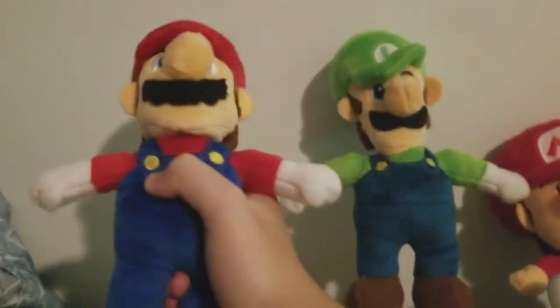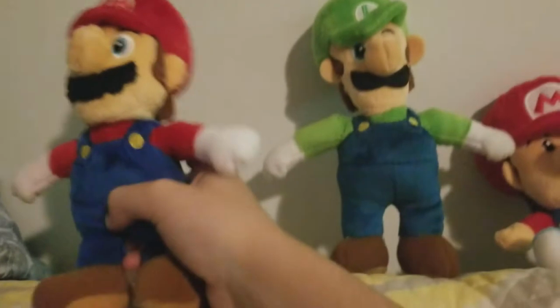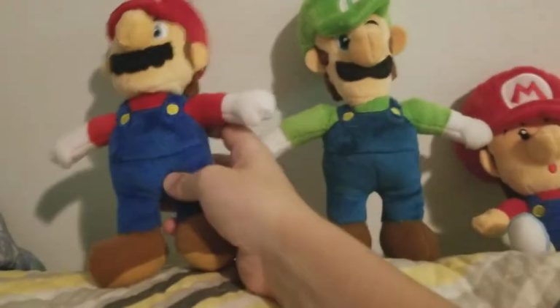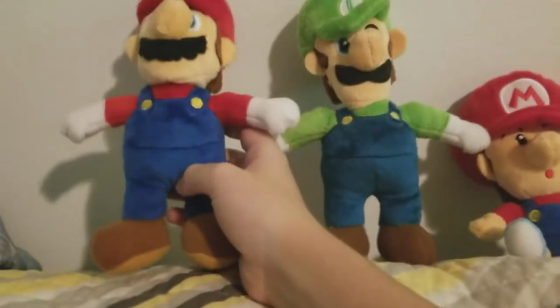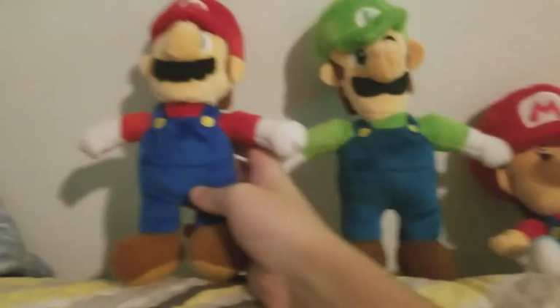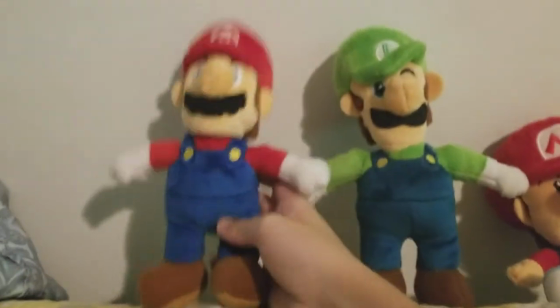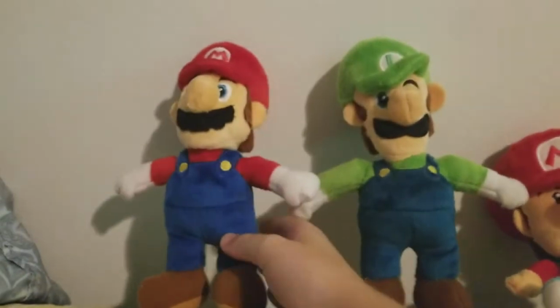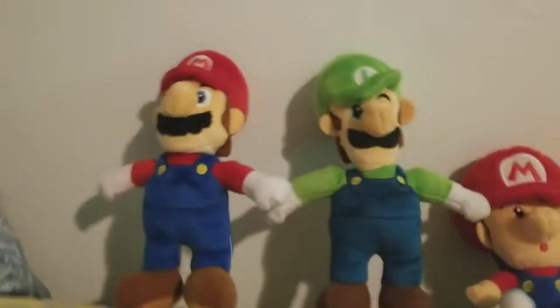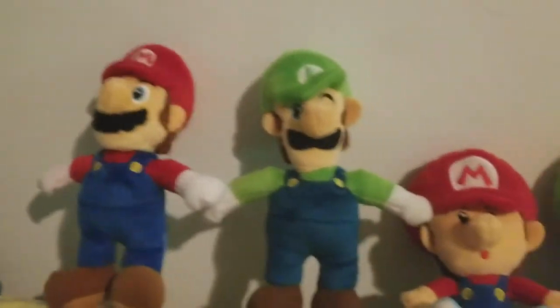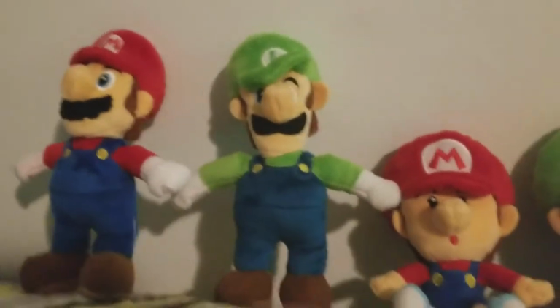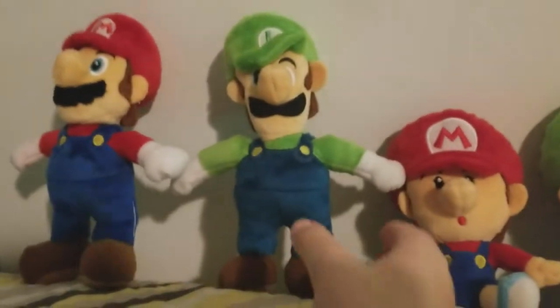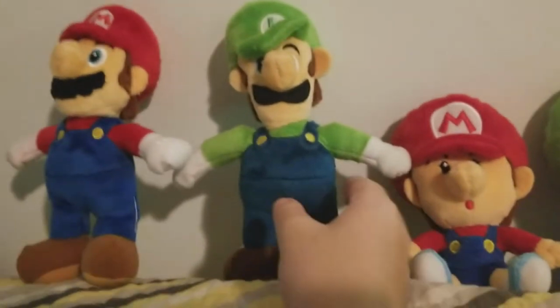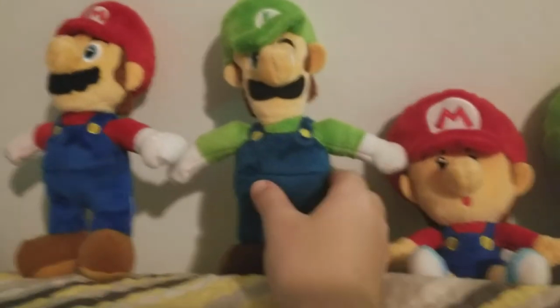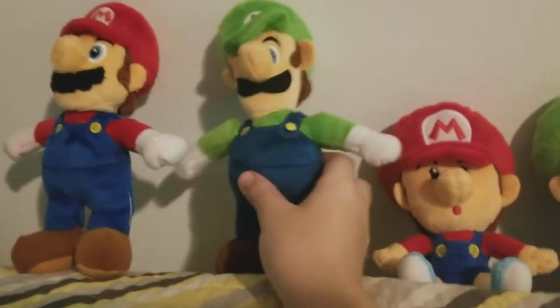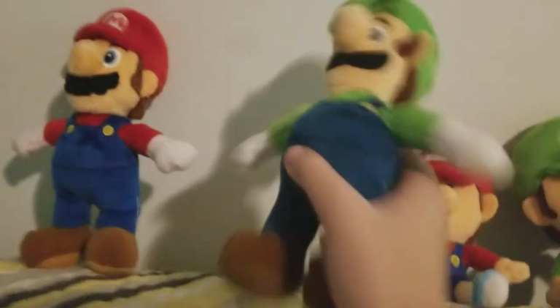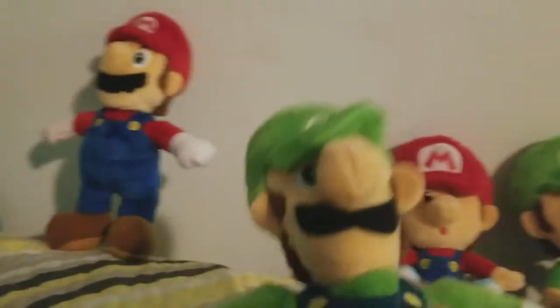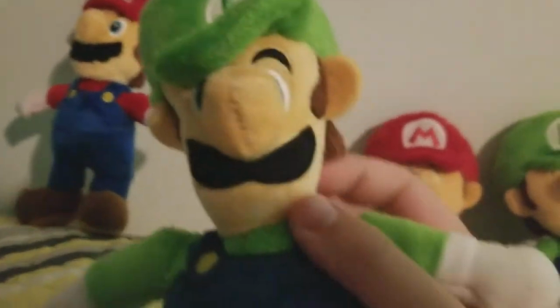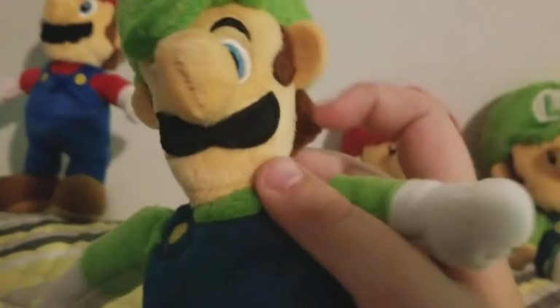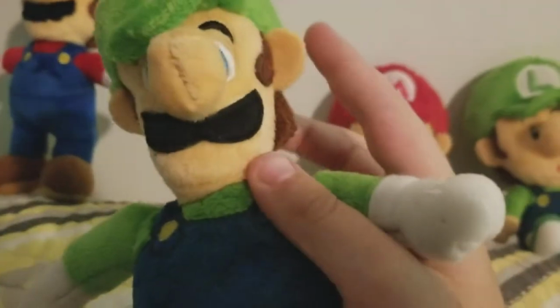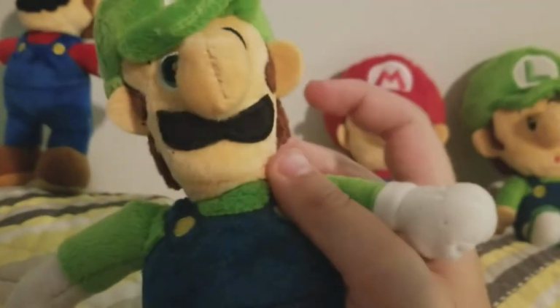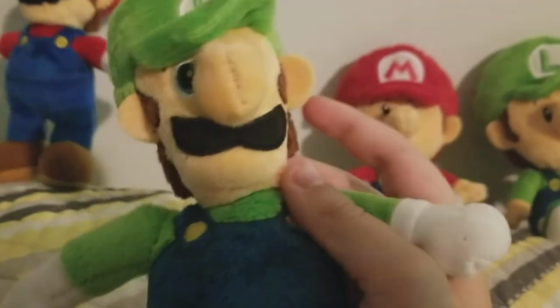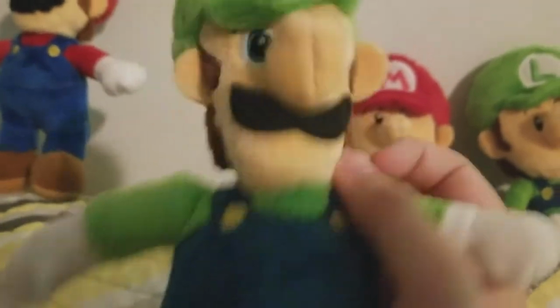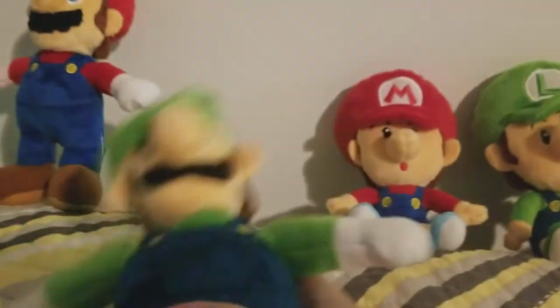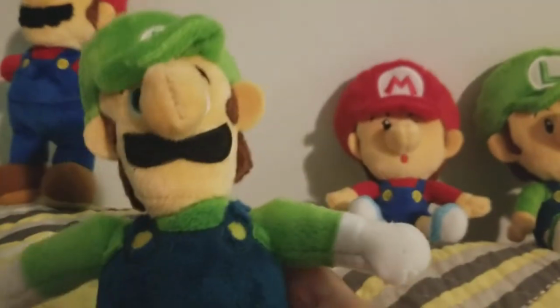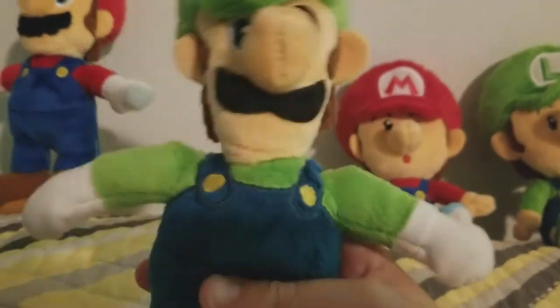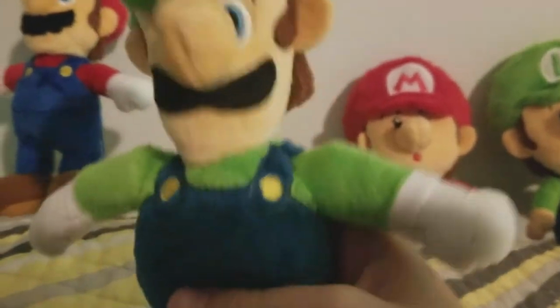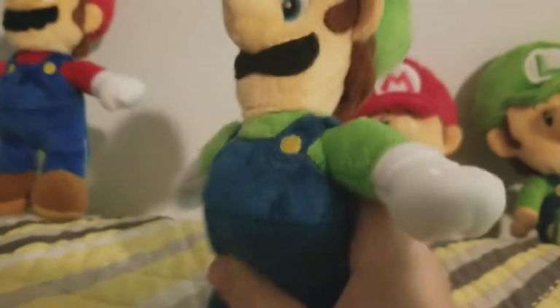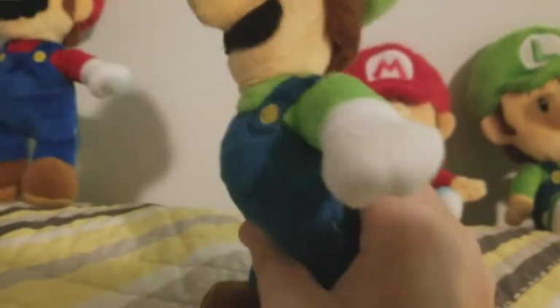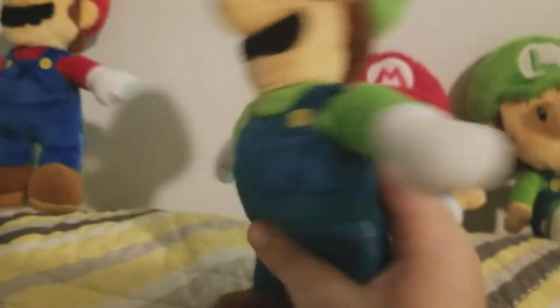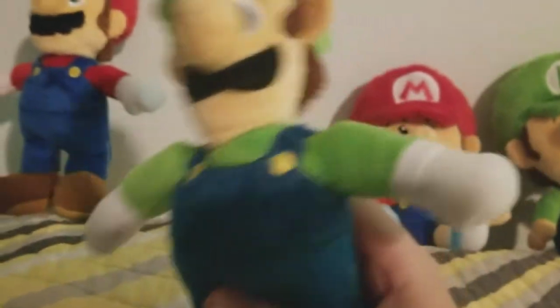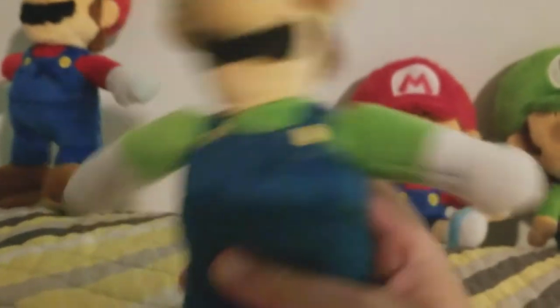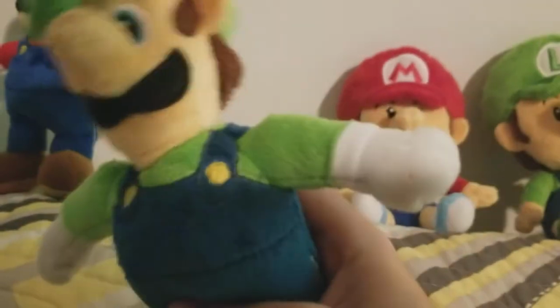That was Luigi's voice, whoops. But yeah, the next plush I'm going to show you is Luigi. Very good plush as well, other than the ears are really unequal — but I don't really care about that. Luigi number one!